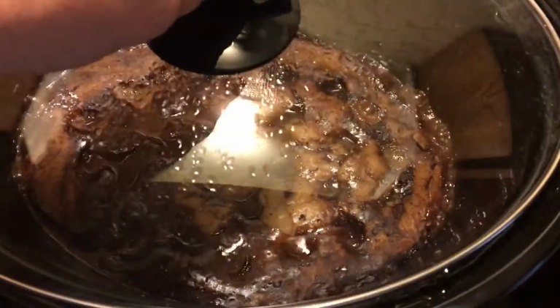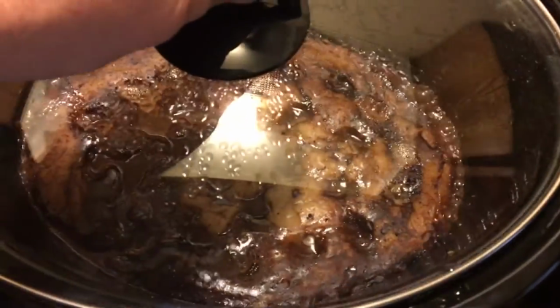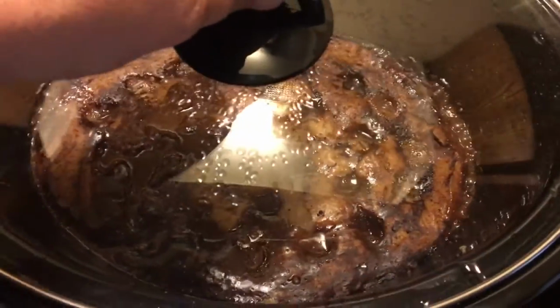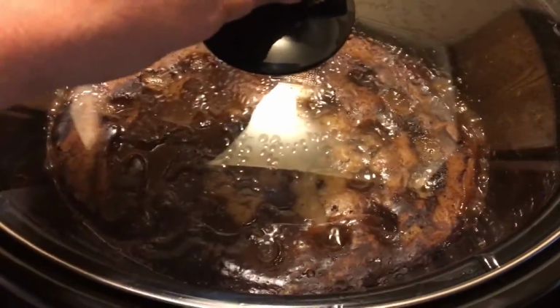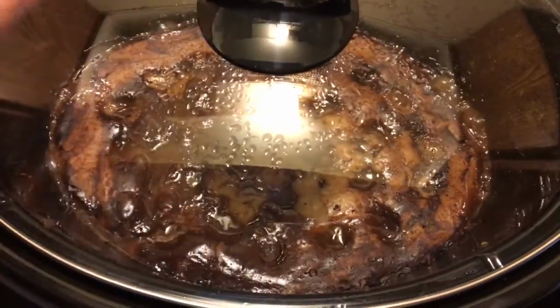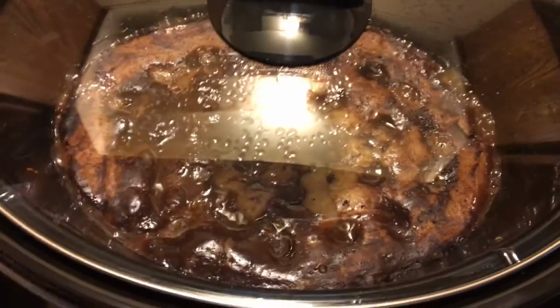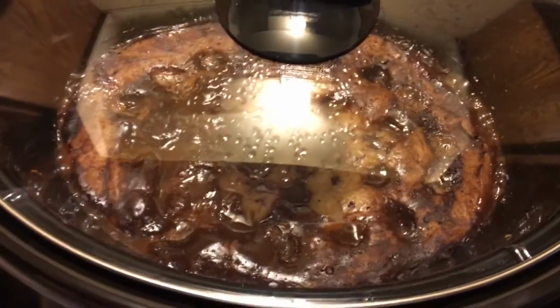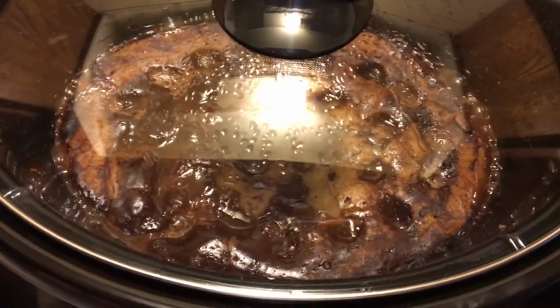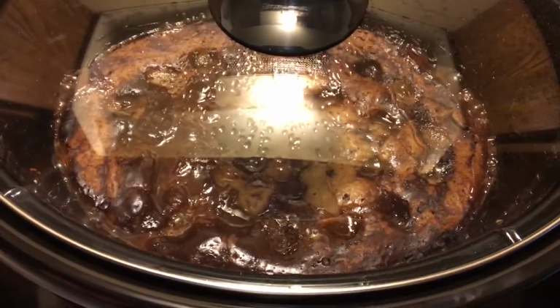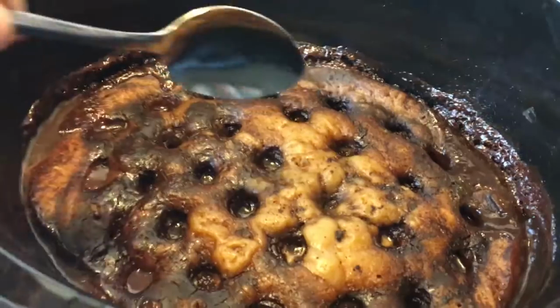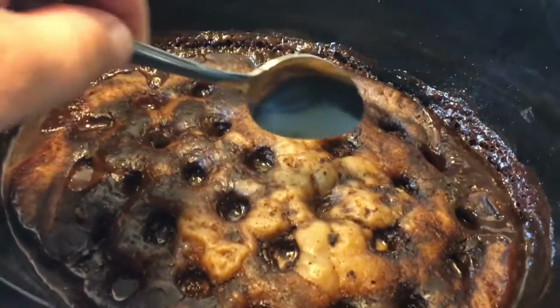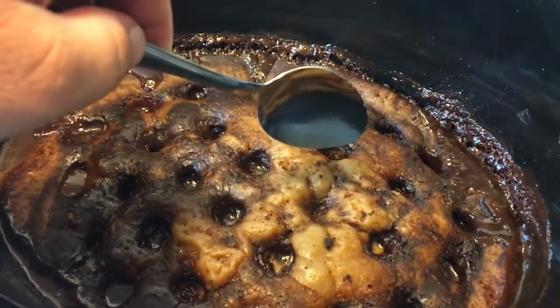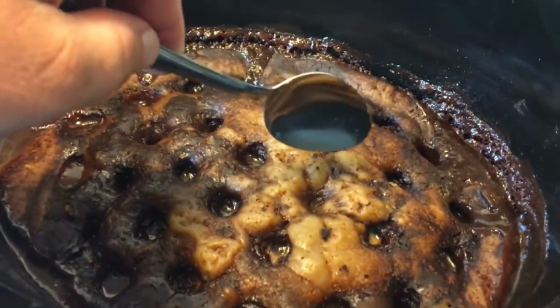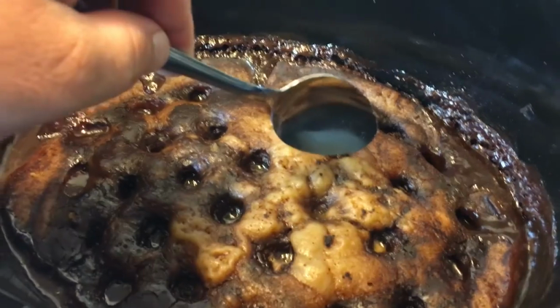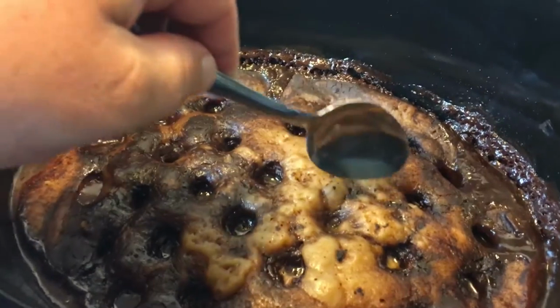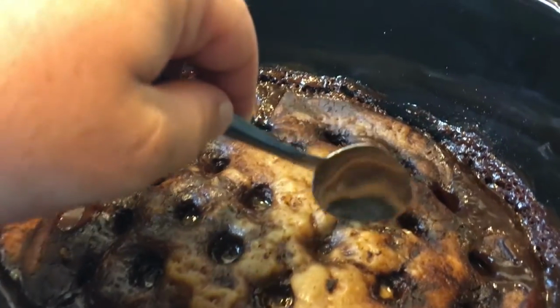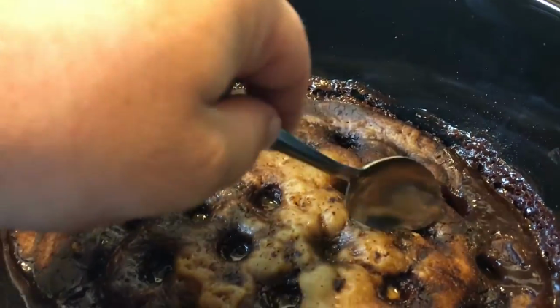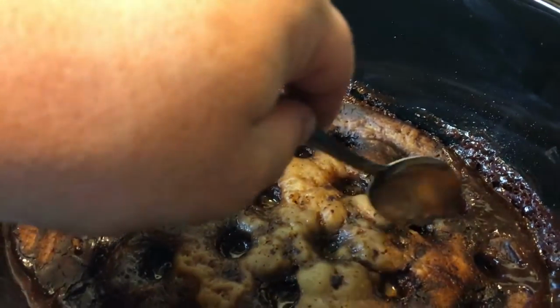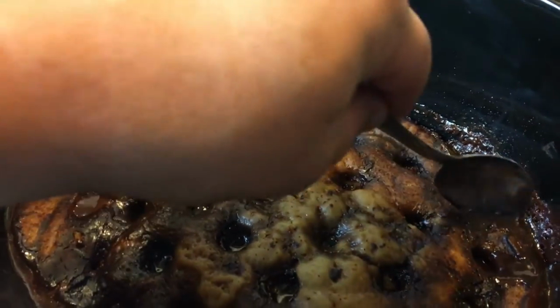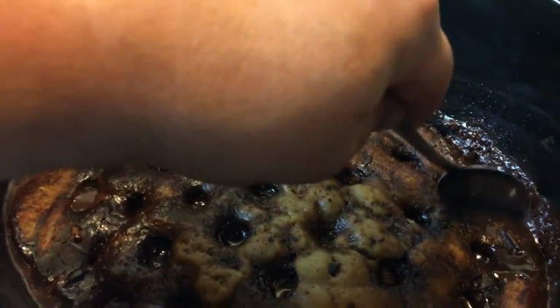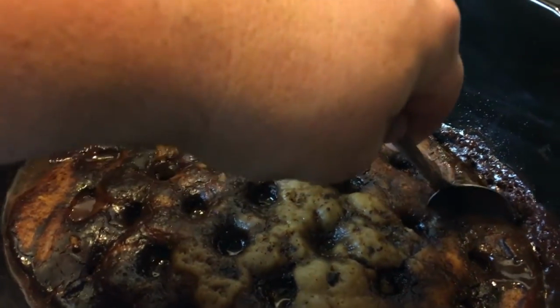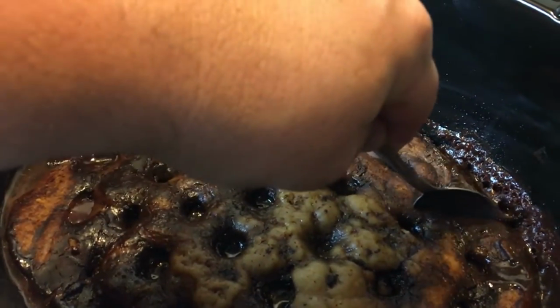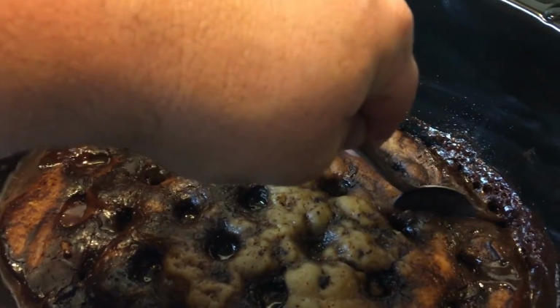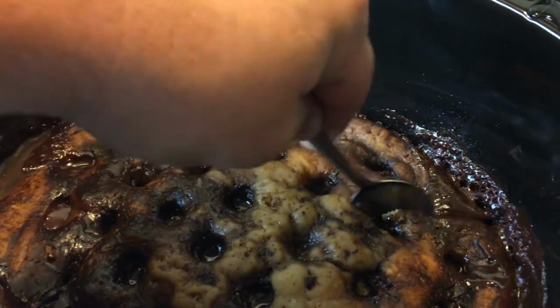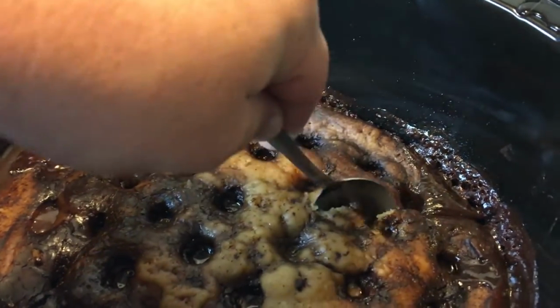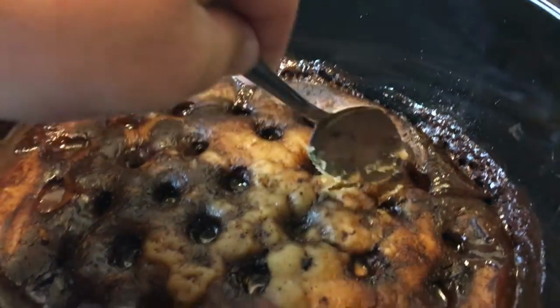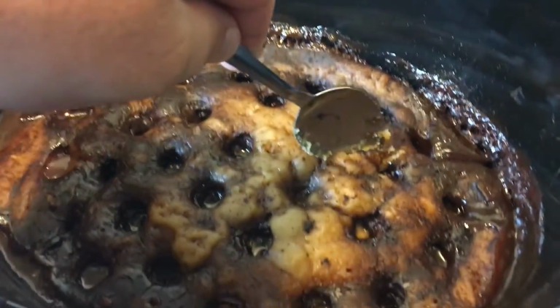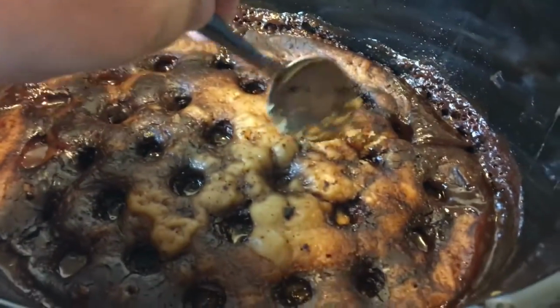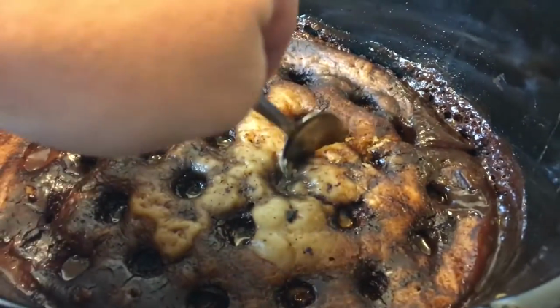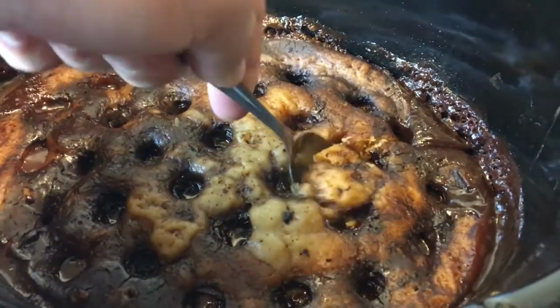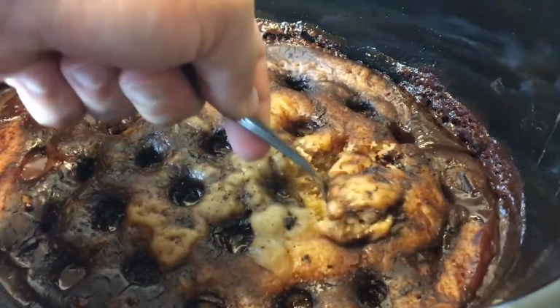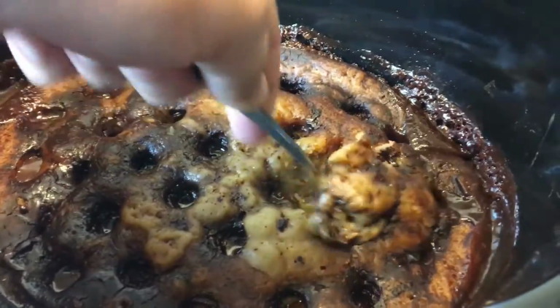Just checked on it. Now it is done. It's time to eat this delicious looking dish.